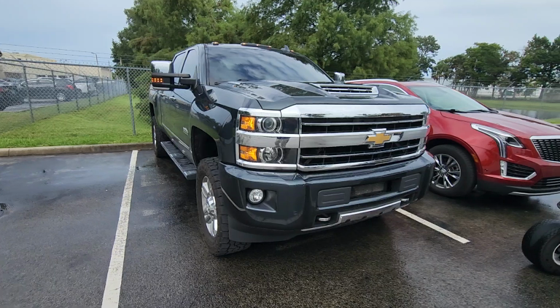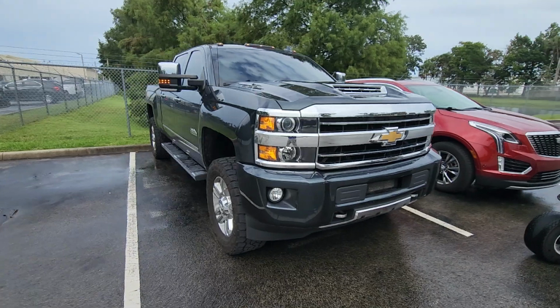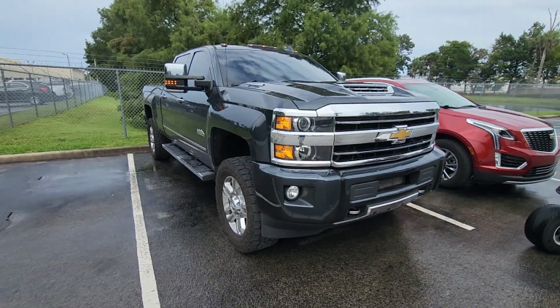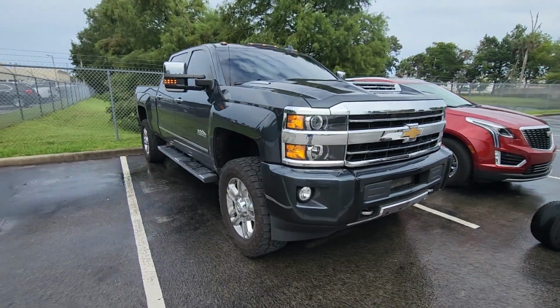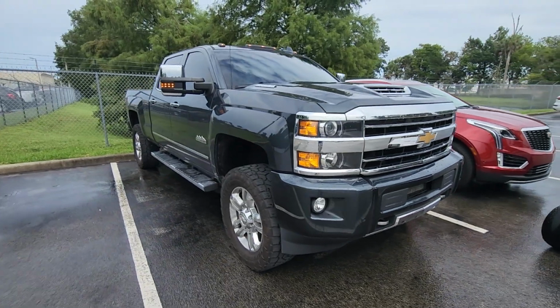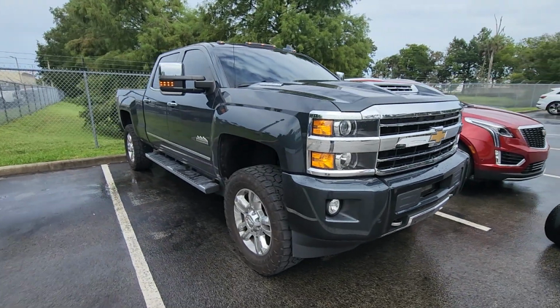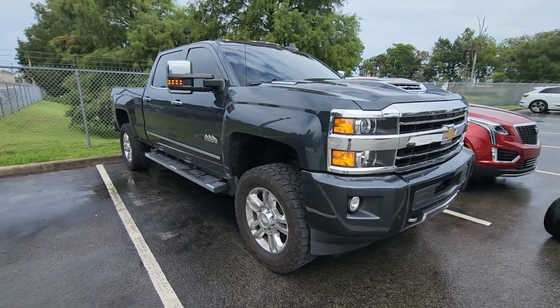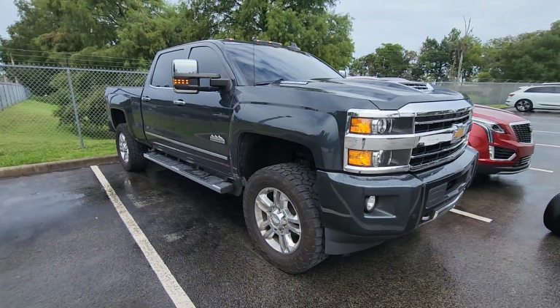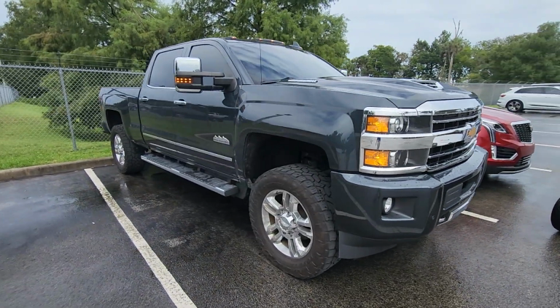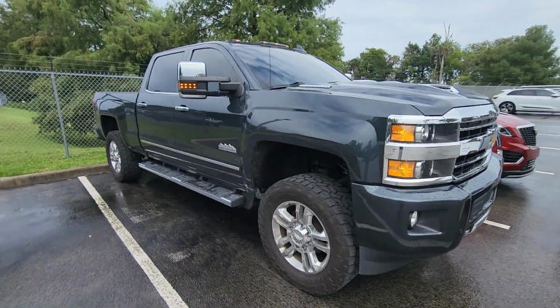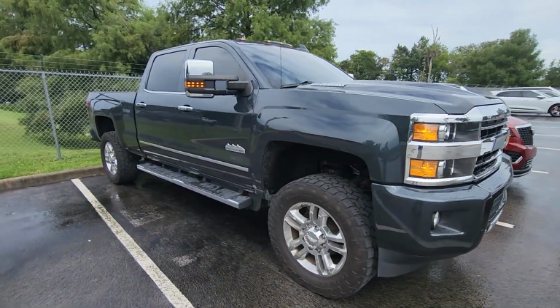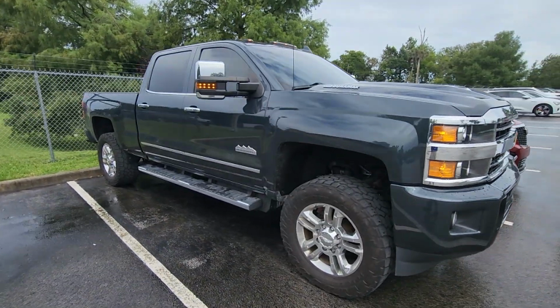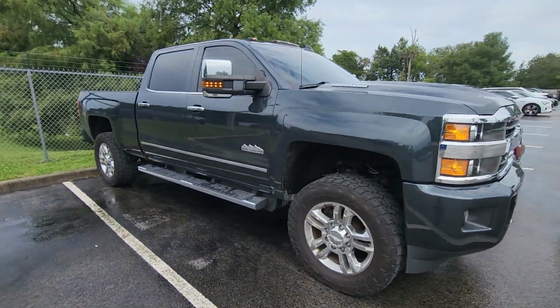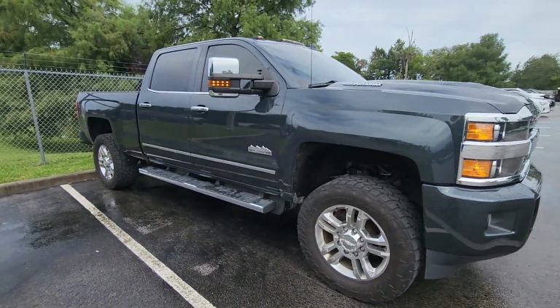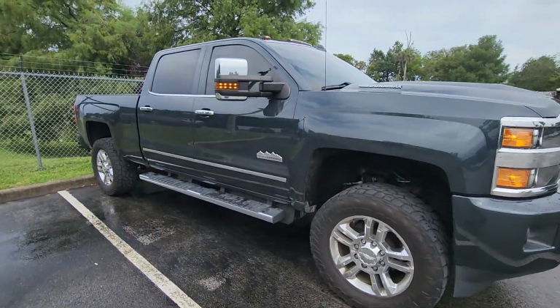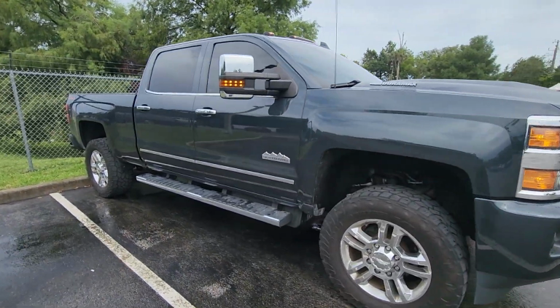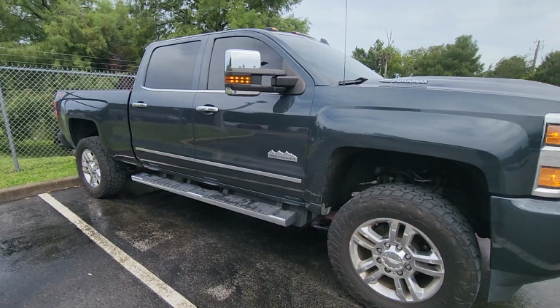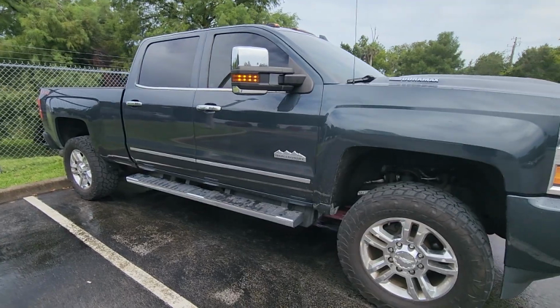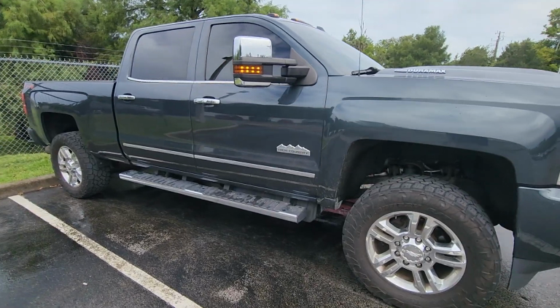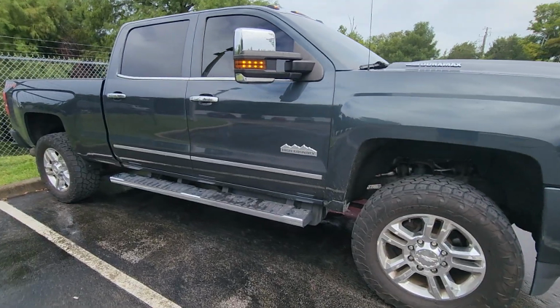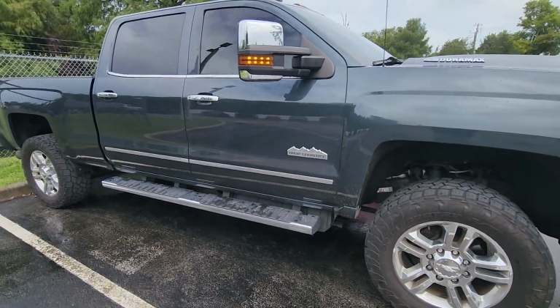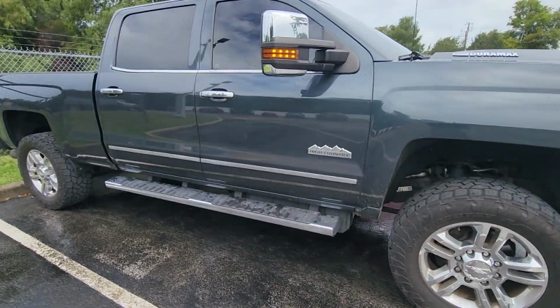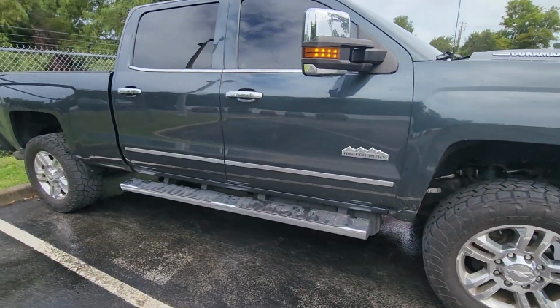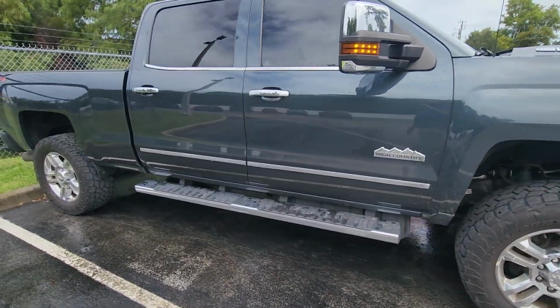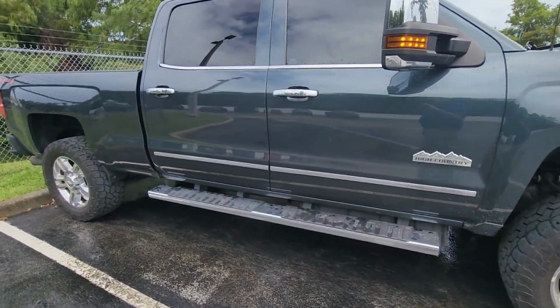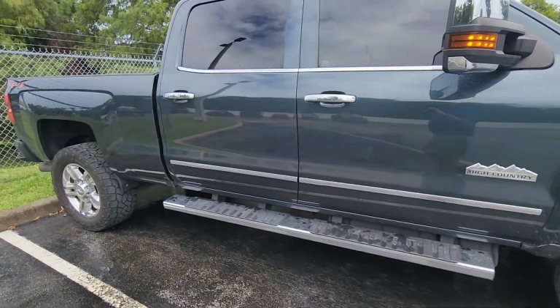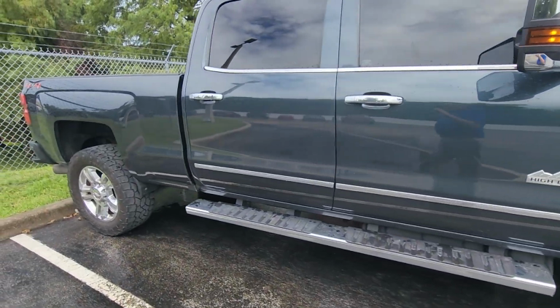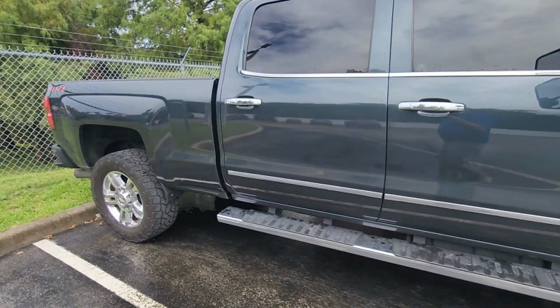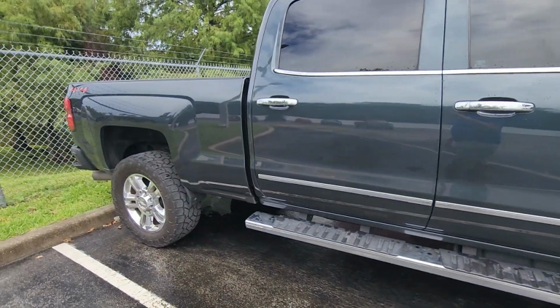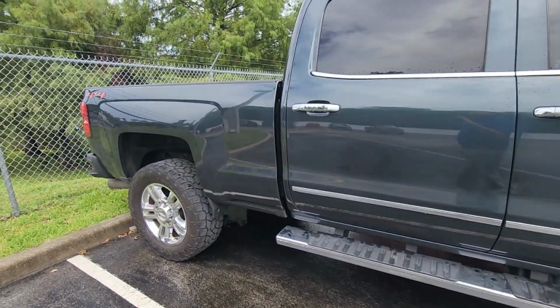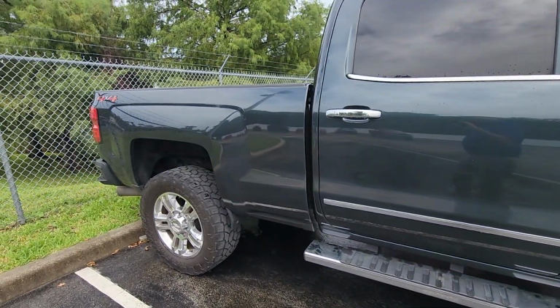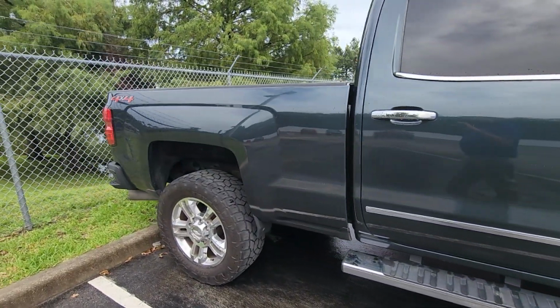Hello John, this is a brief video on the 2018 Chevrolet High Country 2500 you inquired about. Kind of a quick walk around.